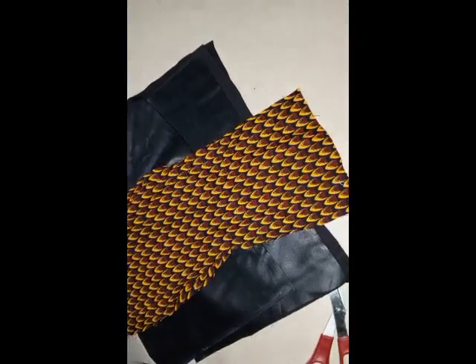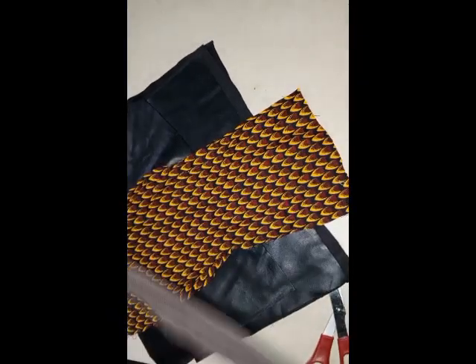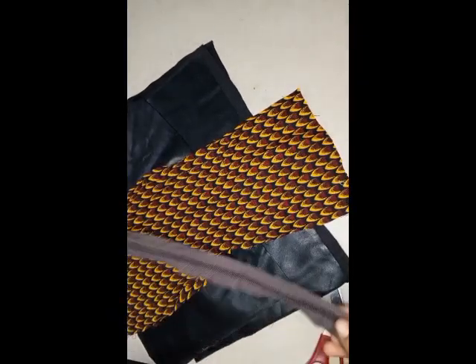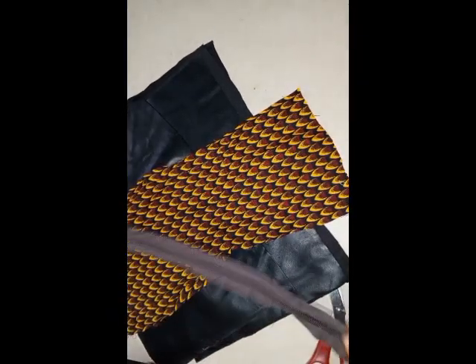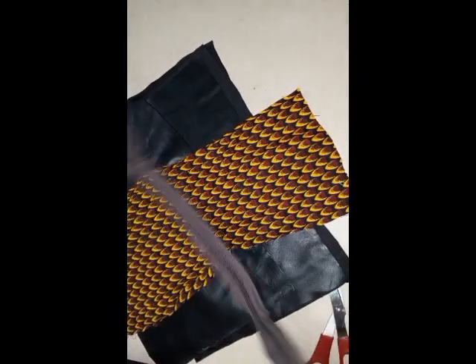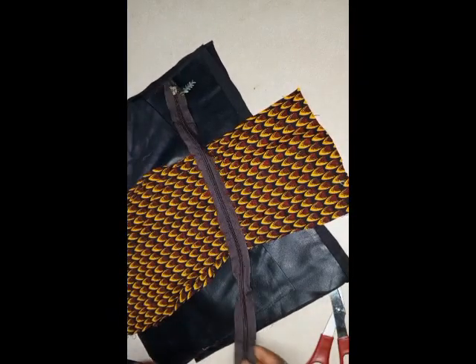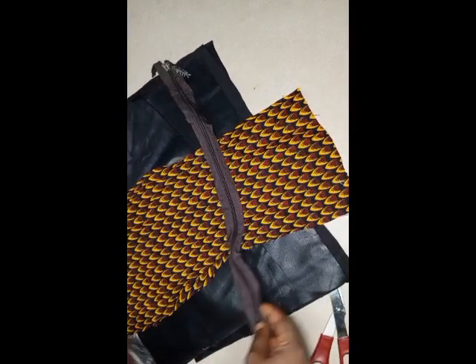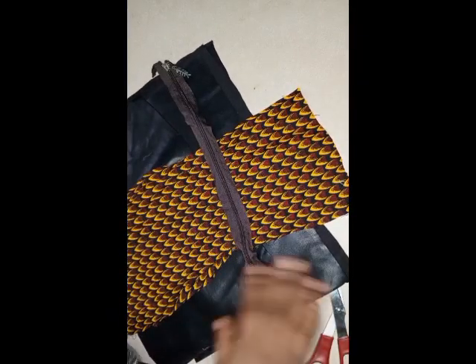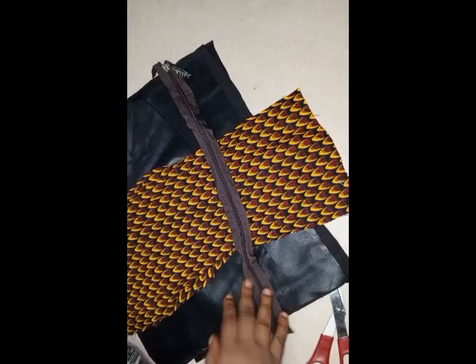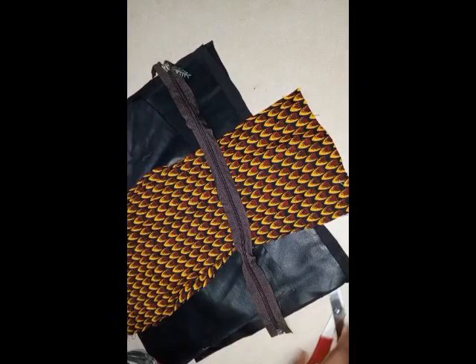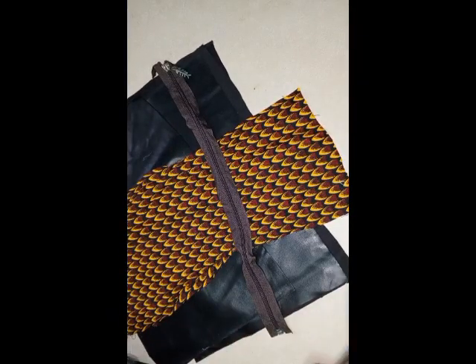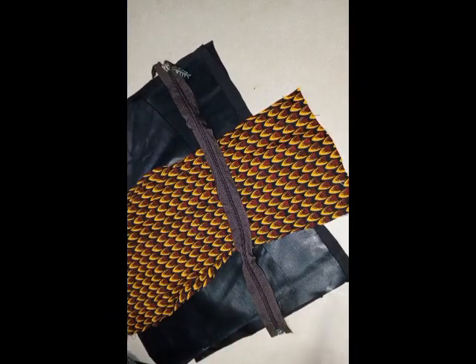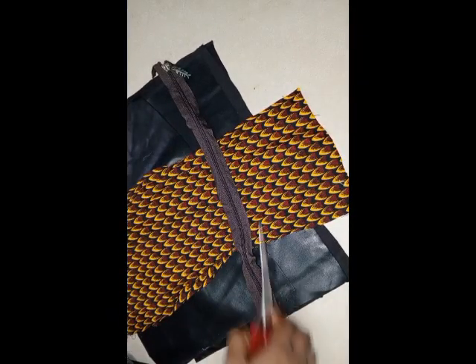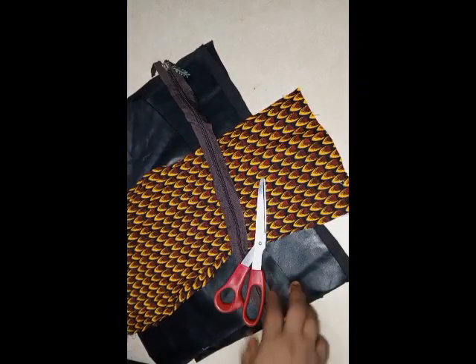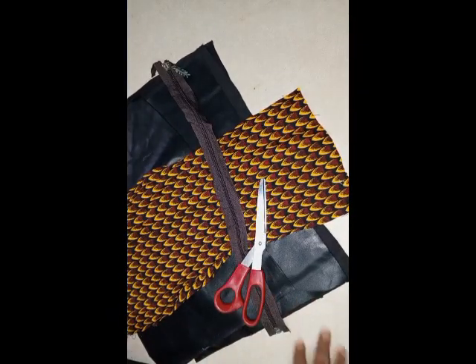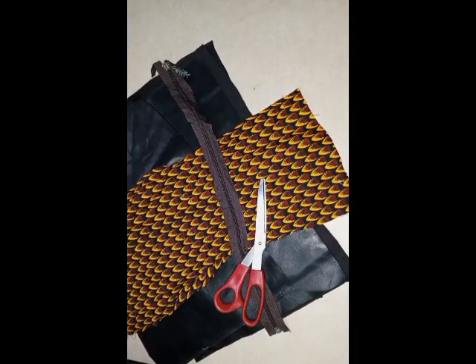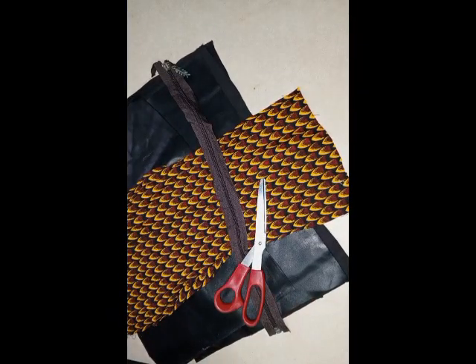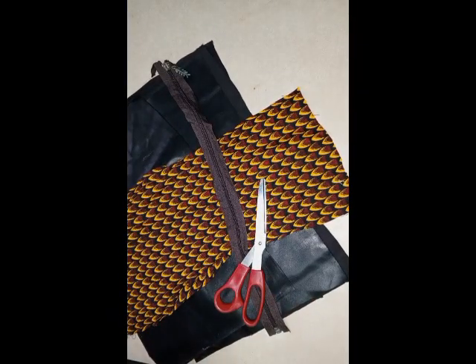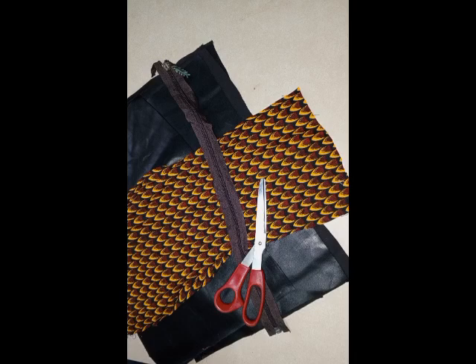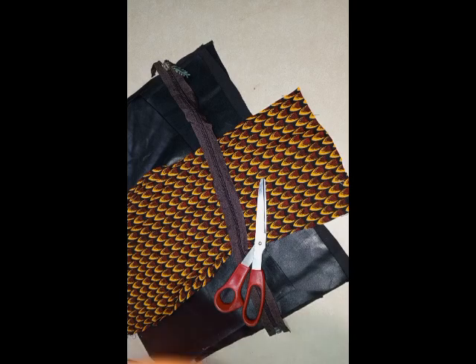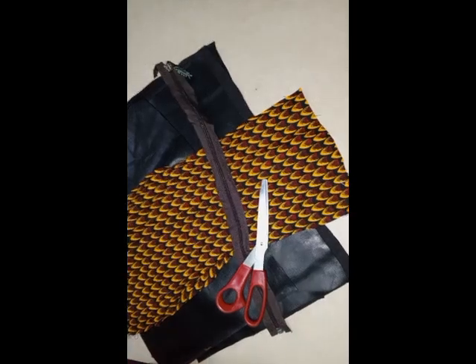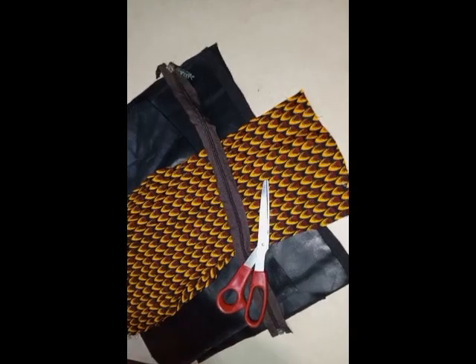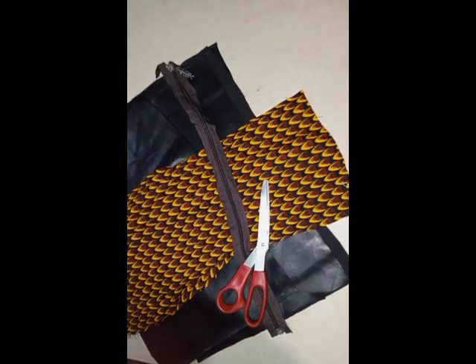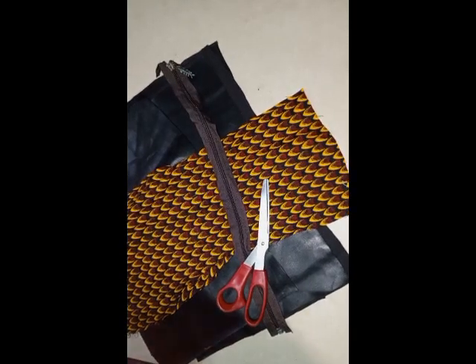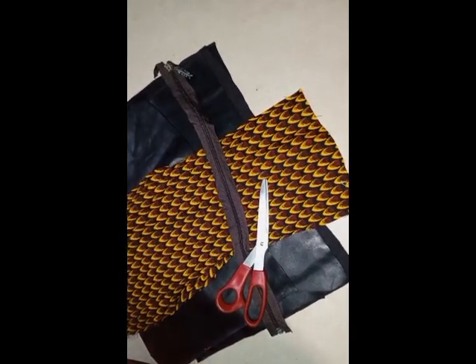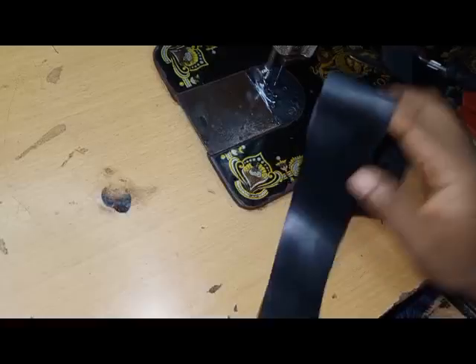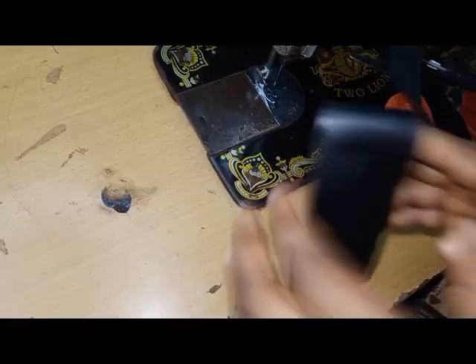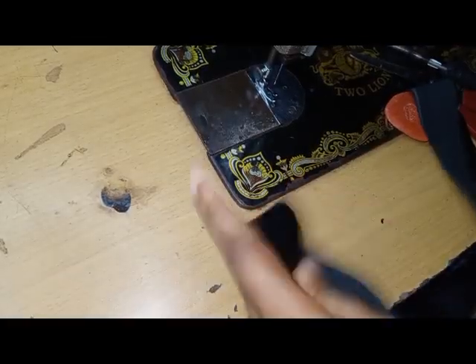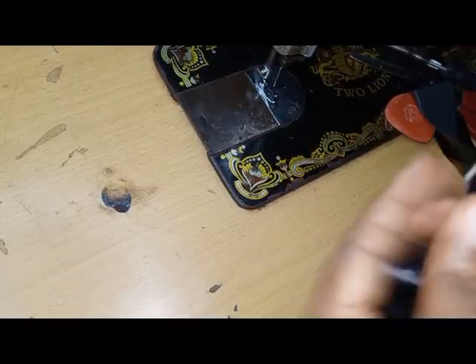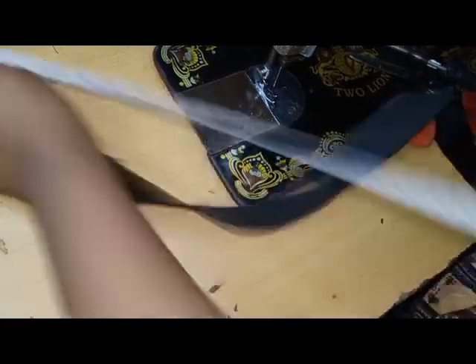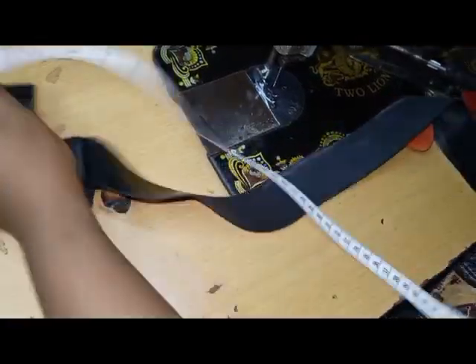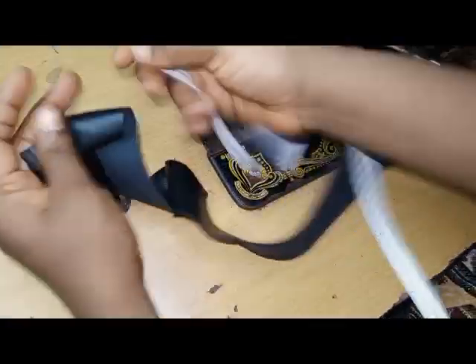After cutting out, these are all of the pieces I have. This is also going to be the zip I'm going to be using for this bag as the closure.